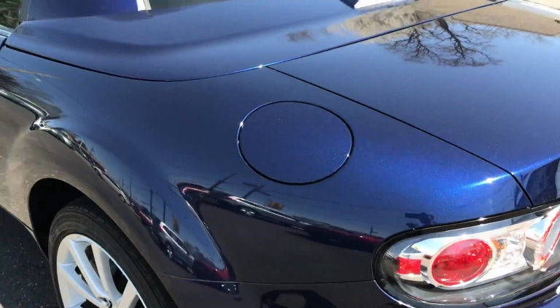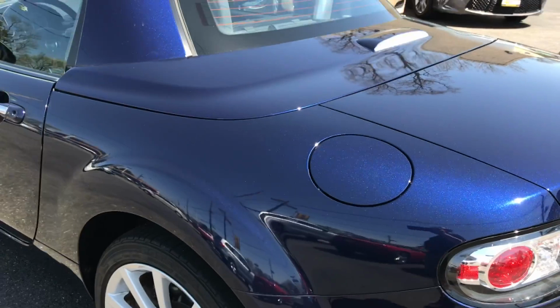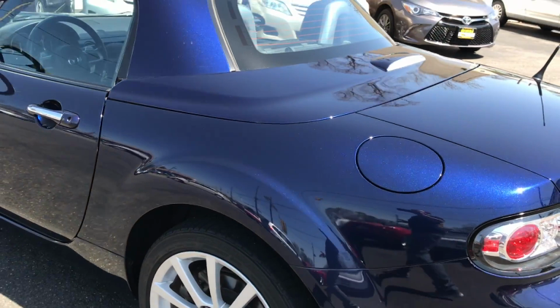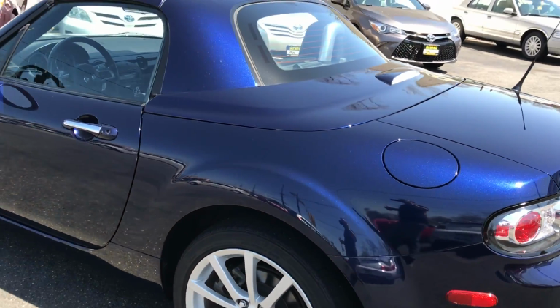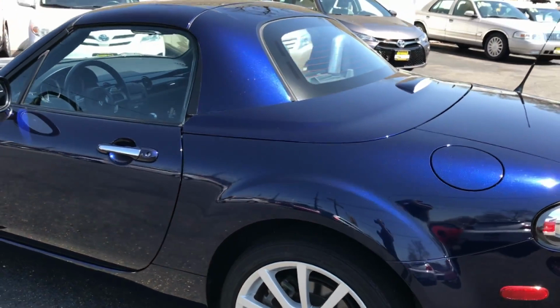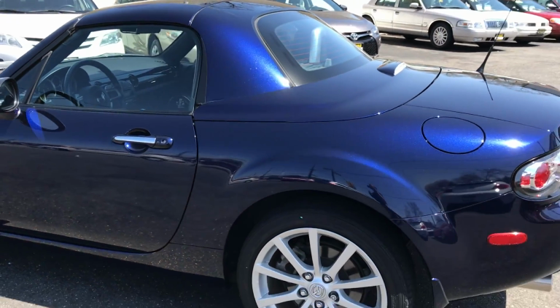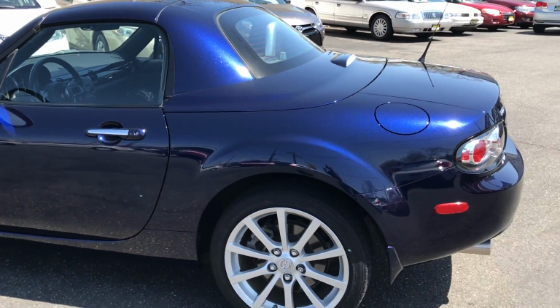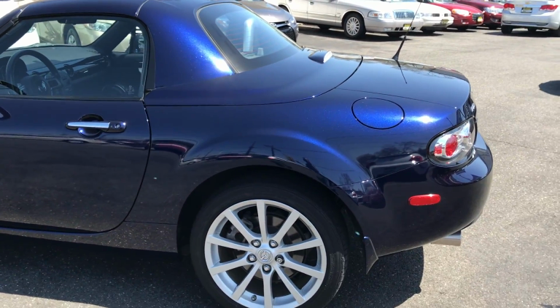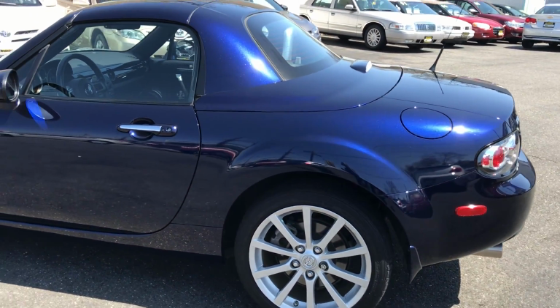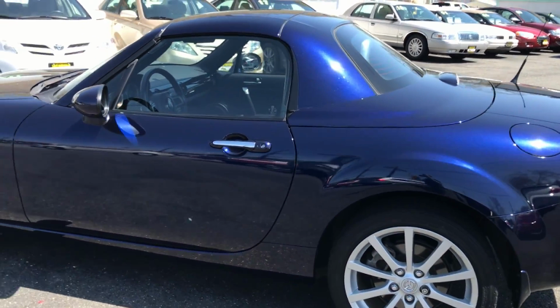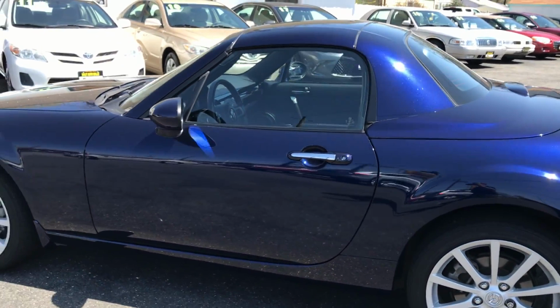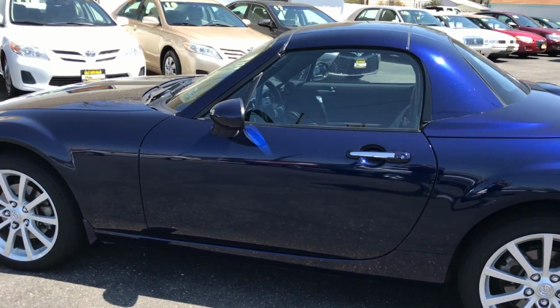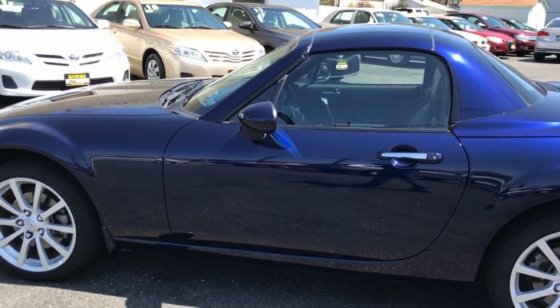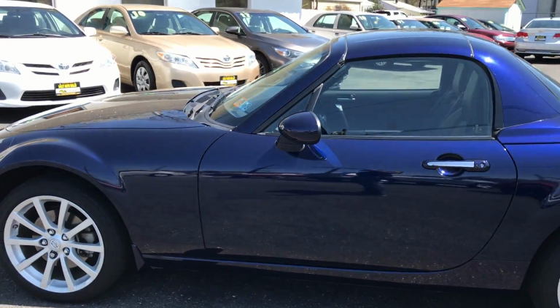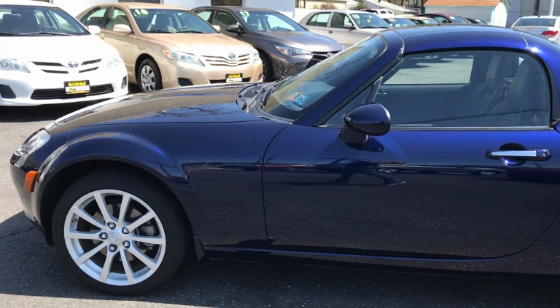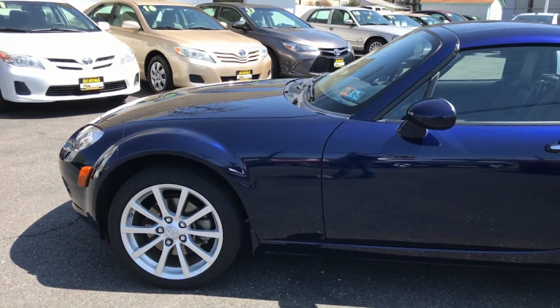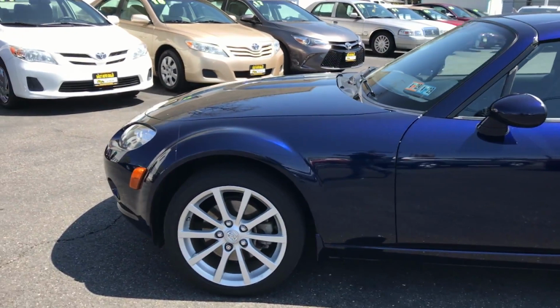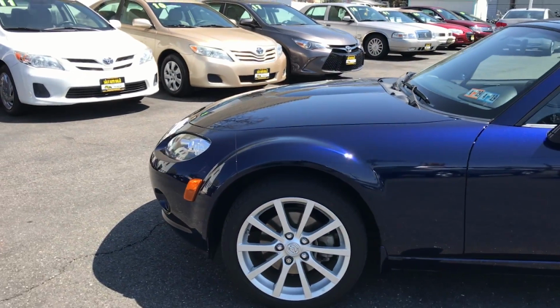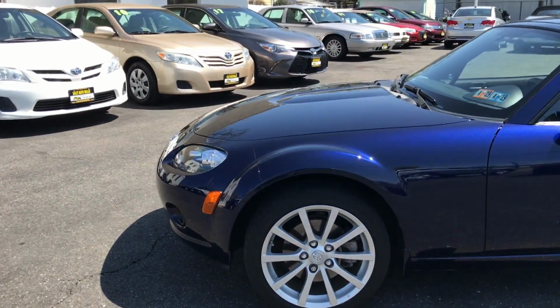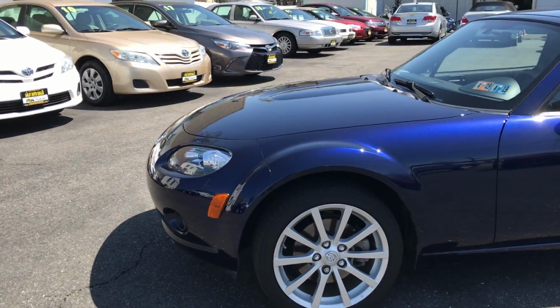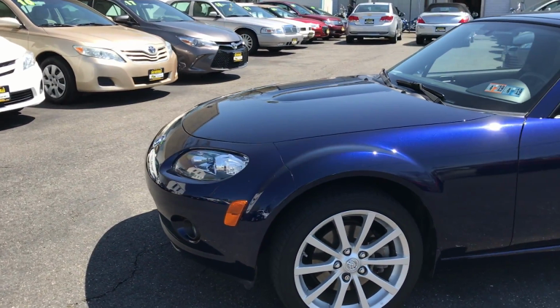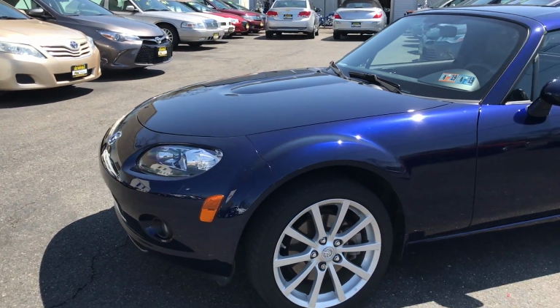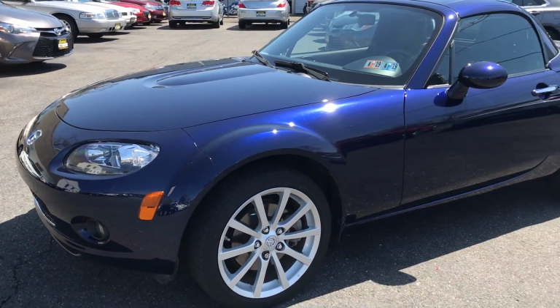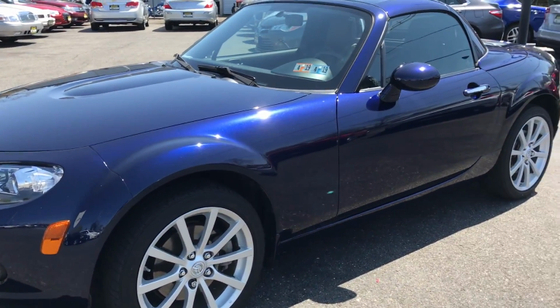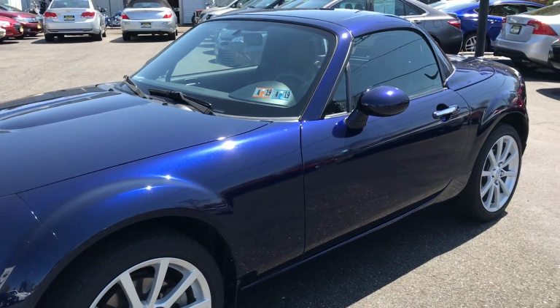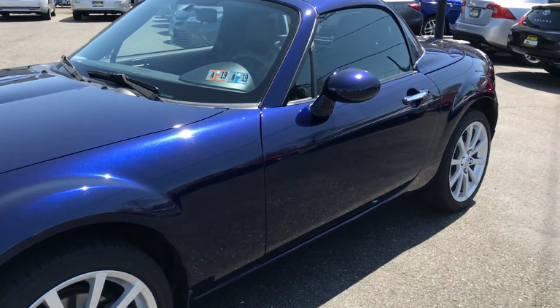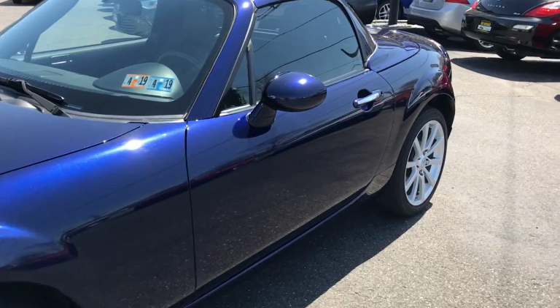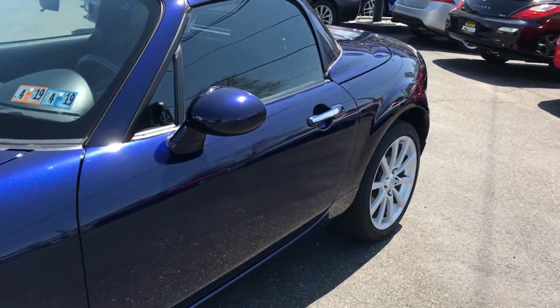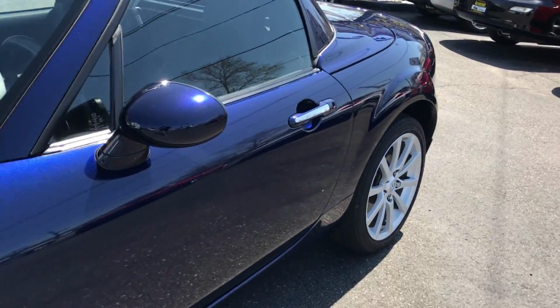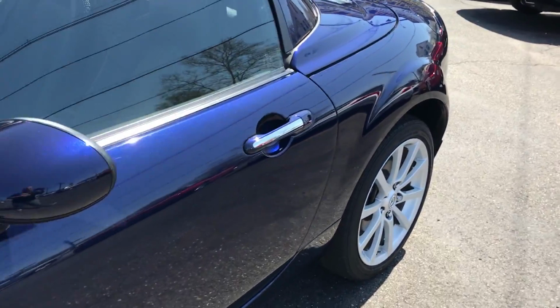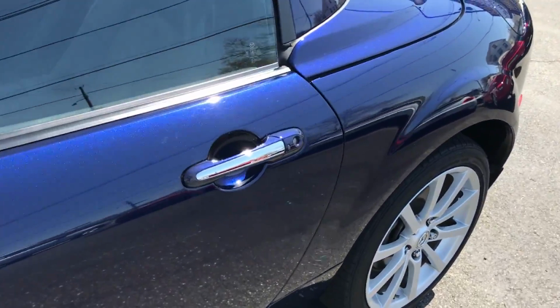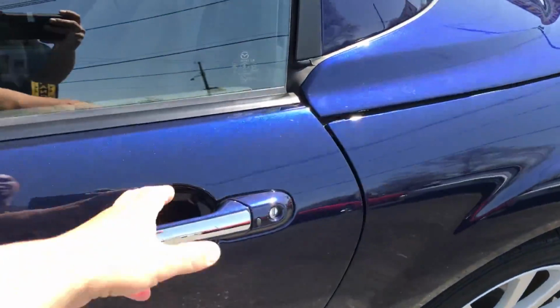This can be your daily driver, this could be your weekend car, this could be your fun car — but with 78,000 miles on it, a hard top convertible, you can go anywhere you want in this. All that, and it was not smoked in. Now let's get to the inside.